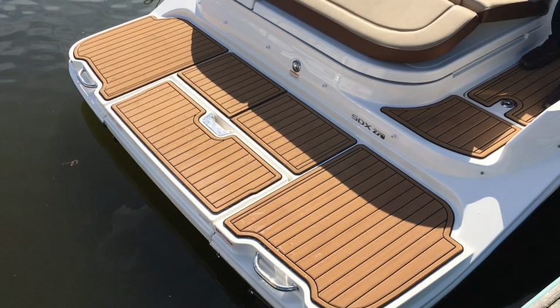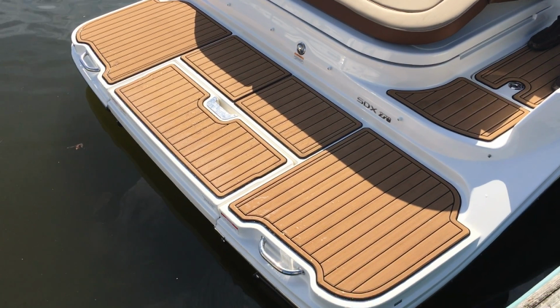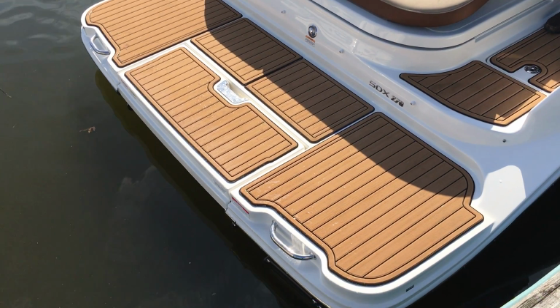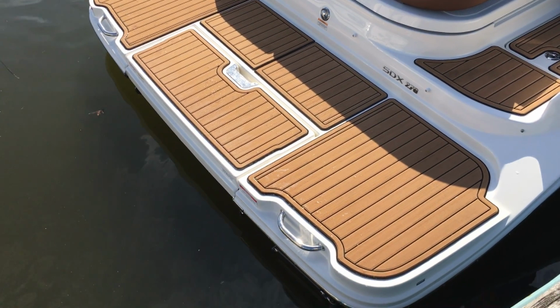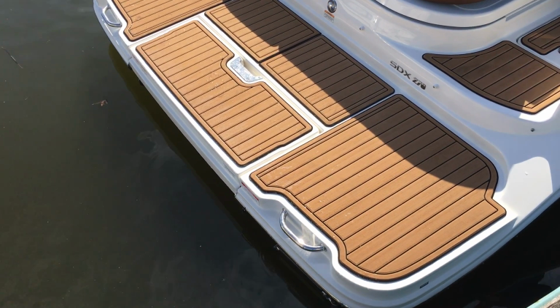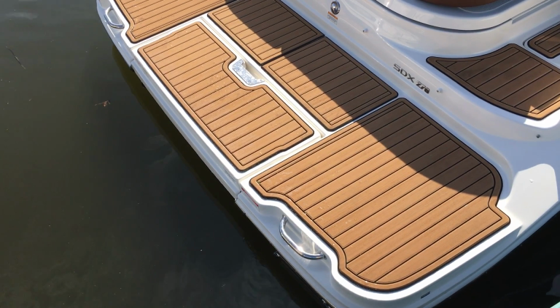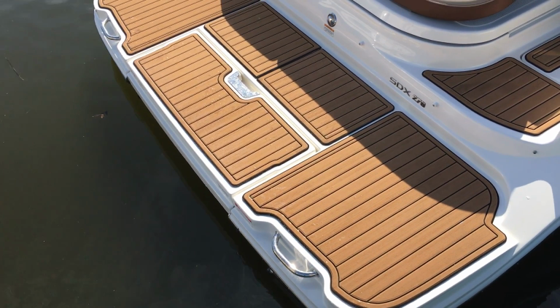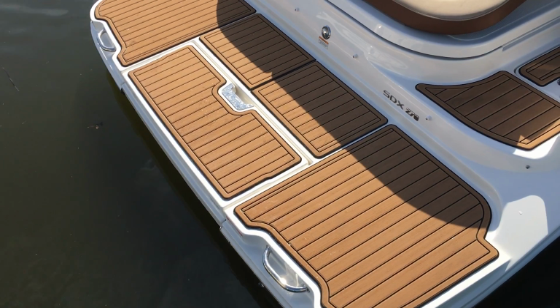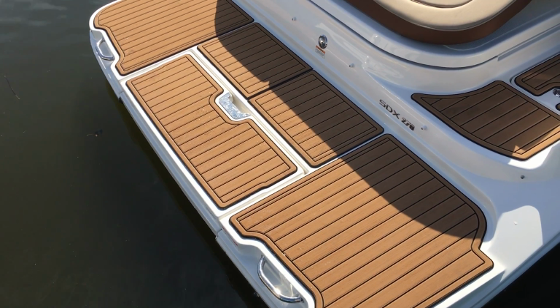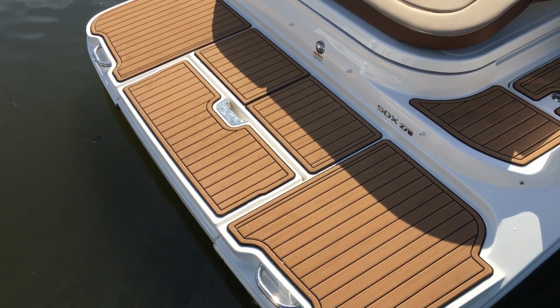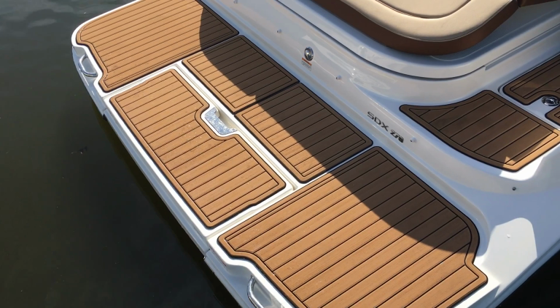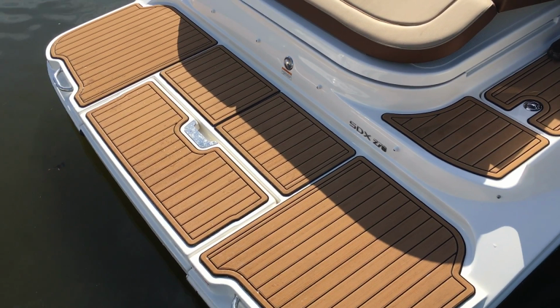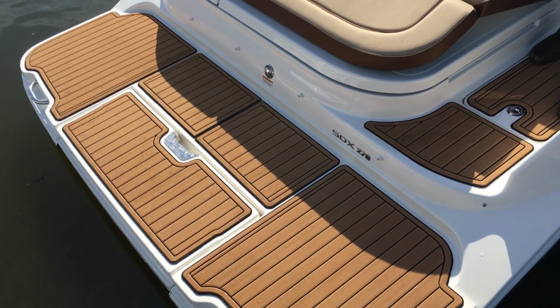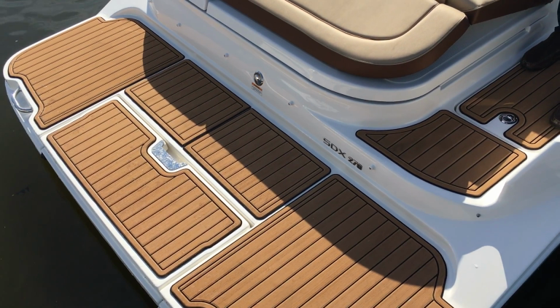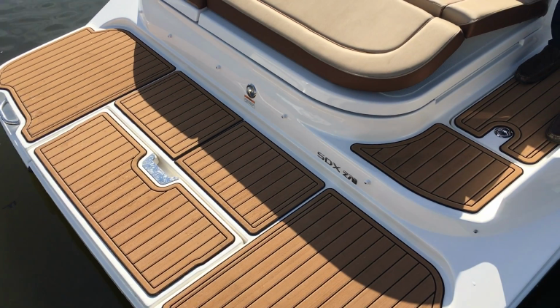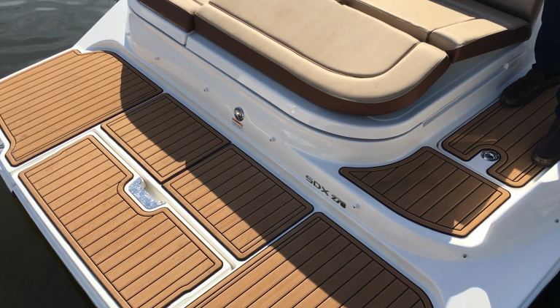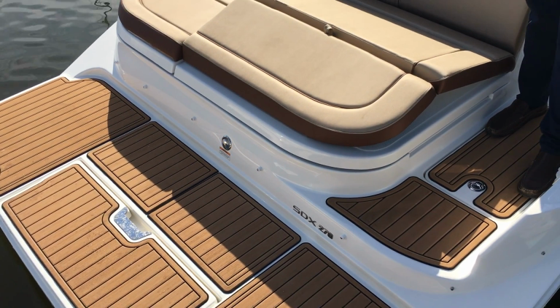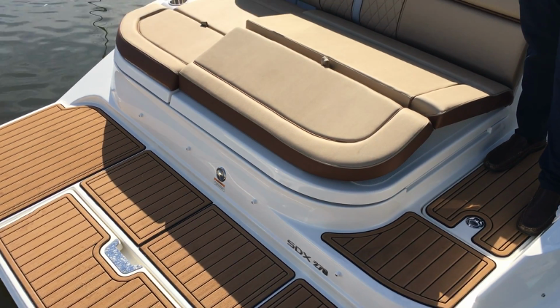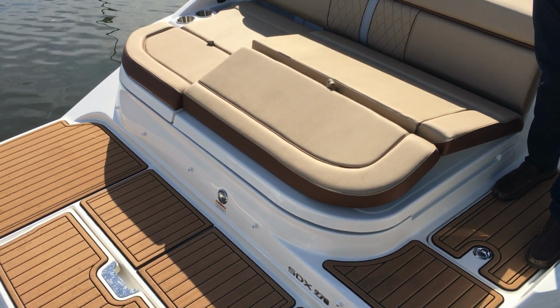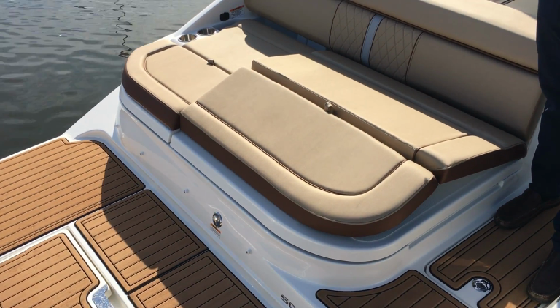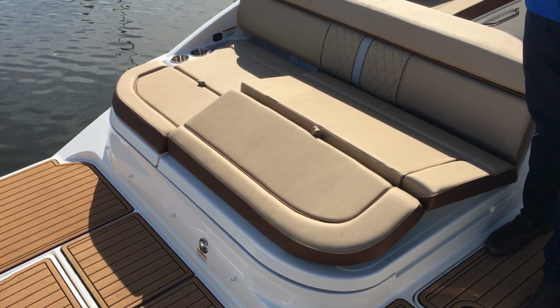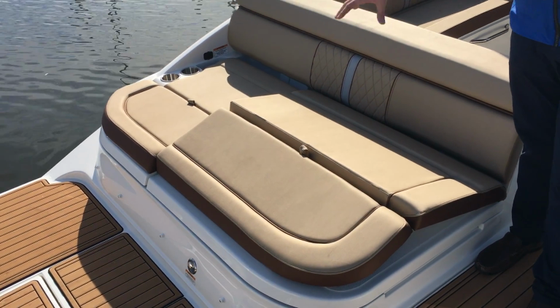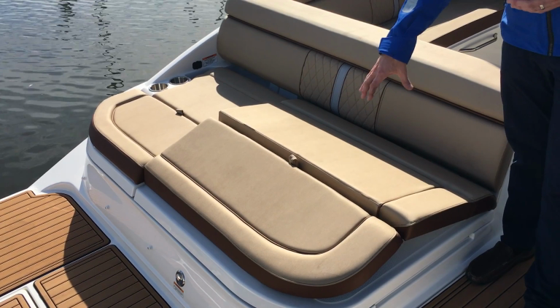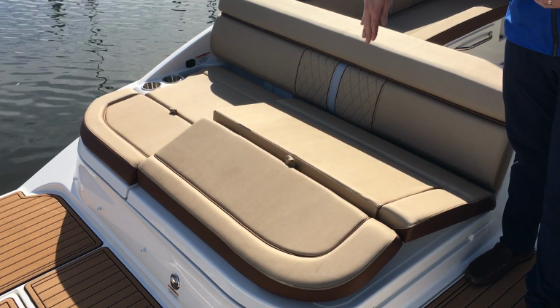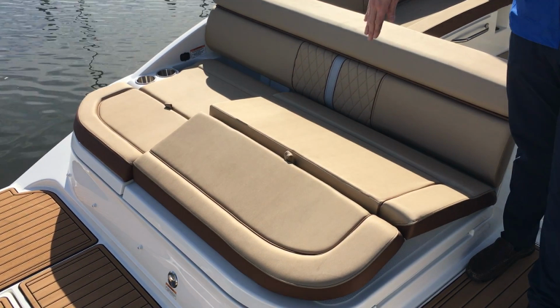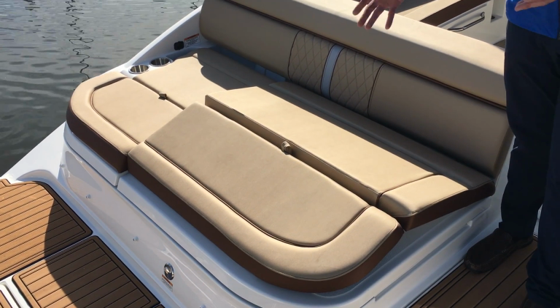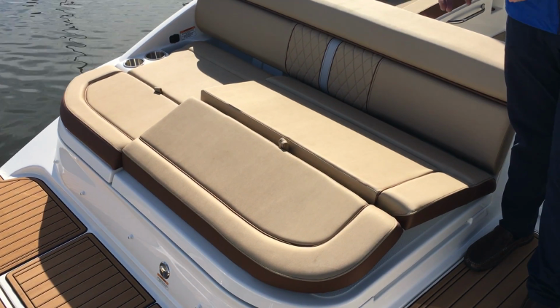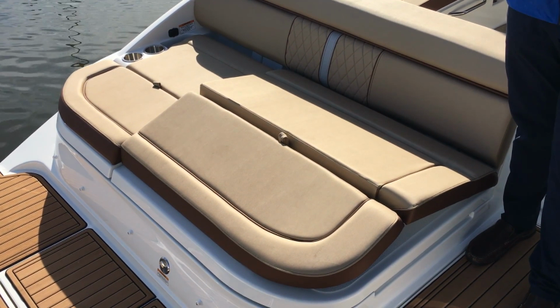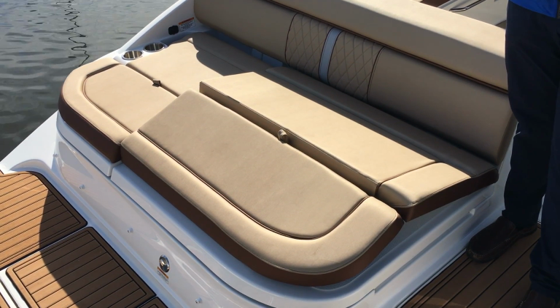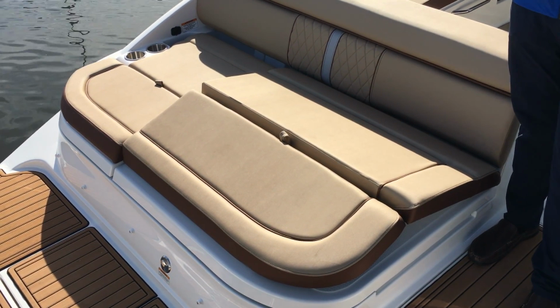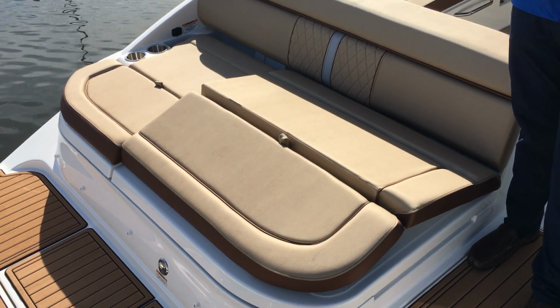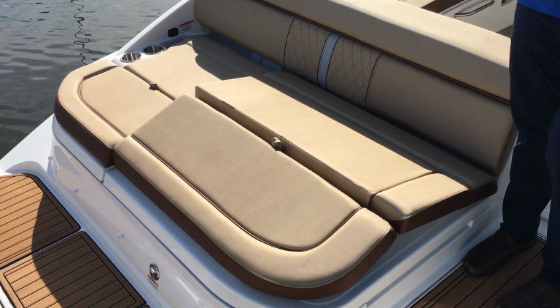Here at the transom we've got a nice swim step that folds out, so it's great — very easy for getting on and off the boat if you're out swimming or doing some water sports. It's got a nice sun pad area here. This folds up so it's good ergonomics for your legs, very comfortable to sit on.